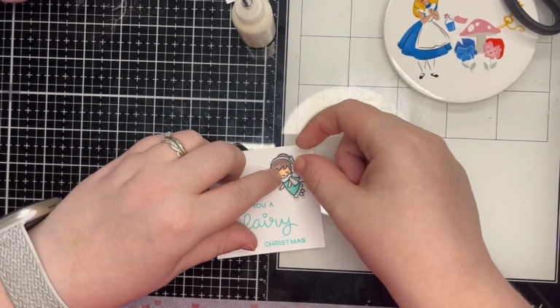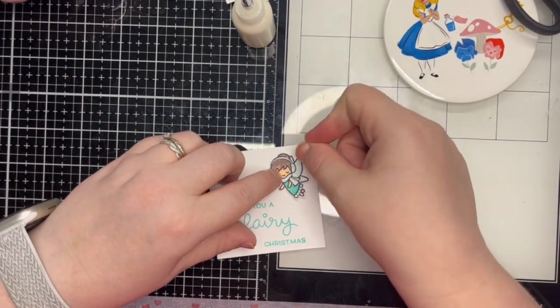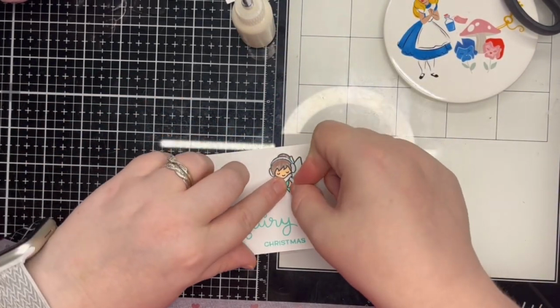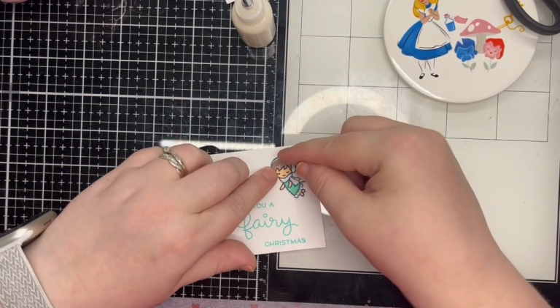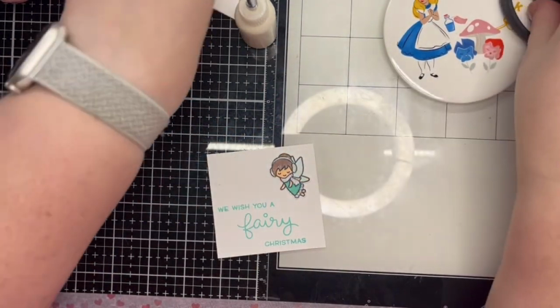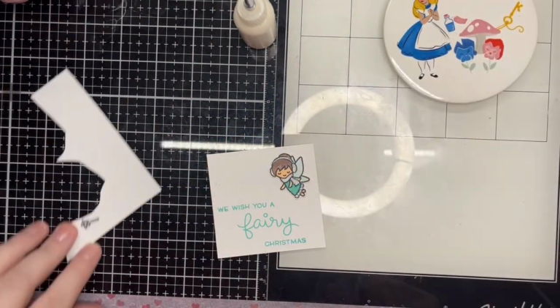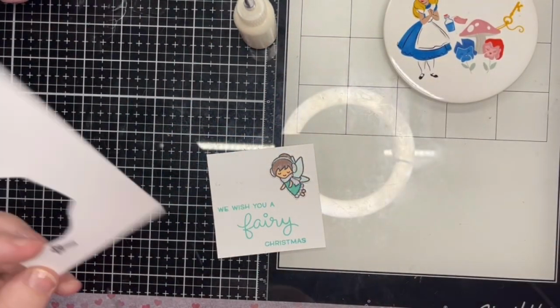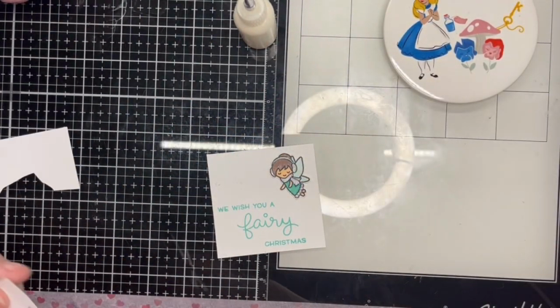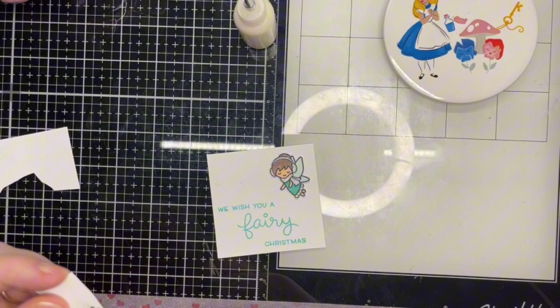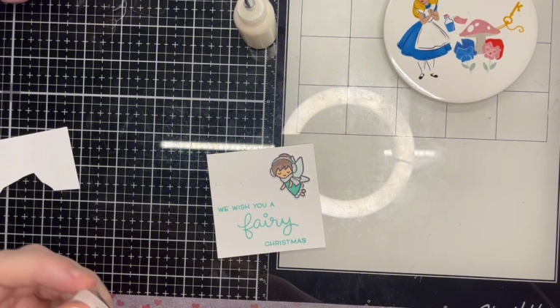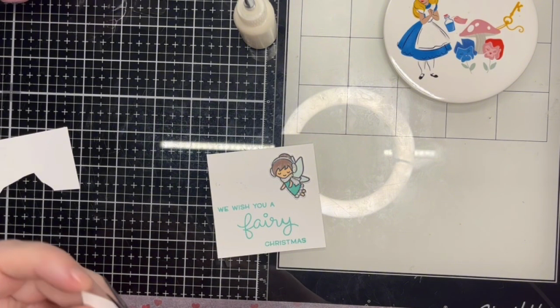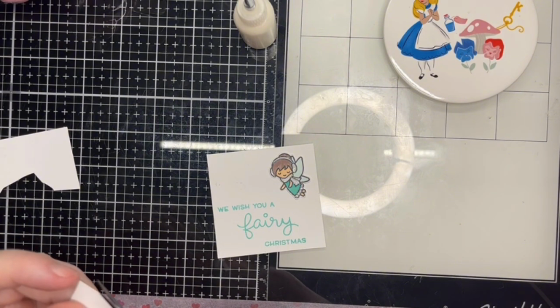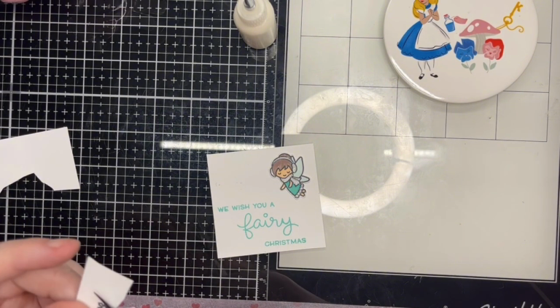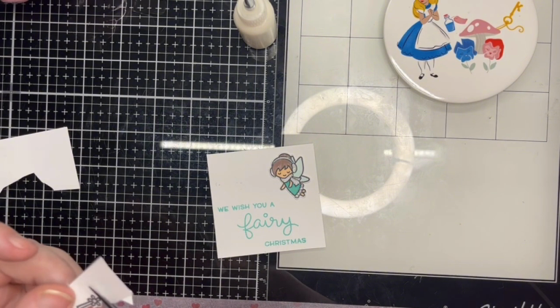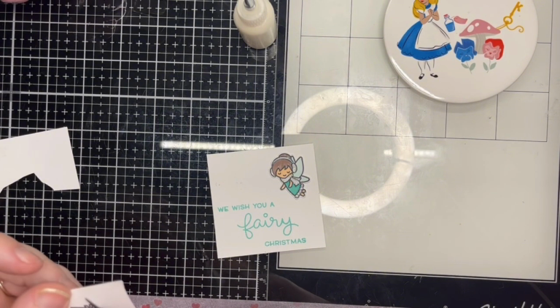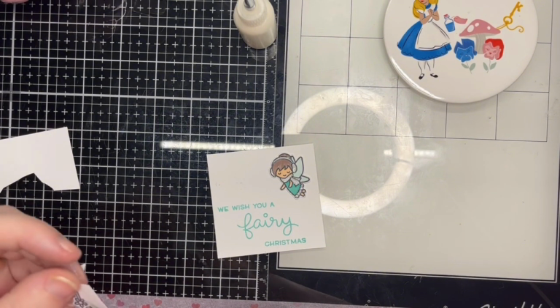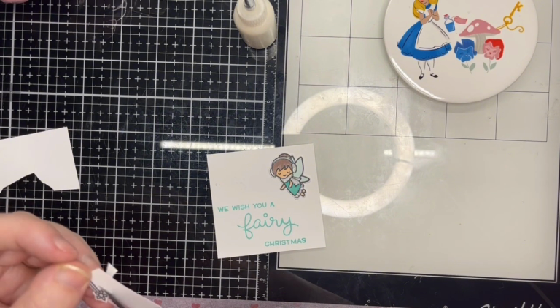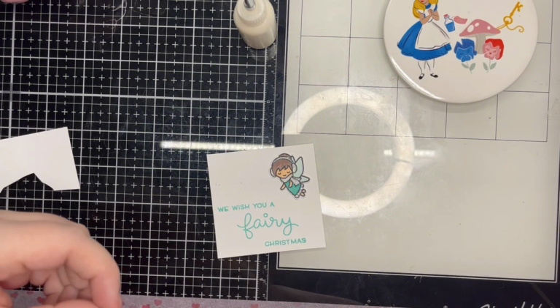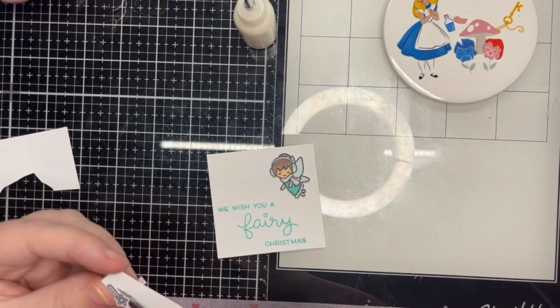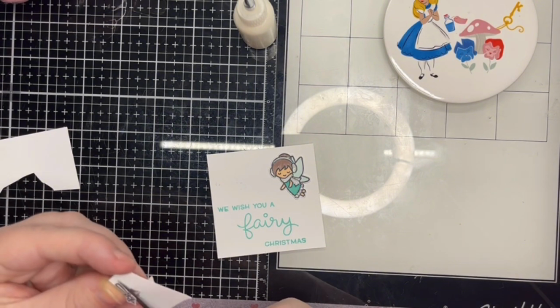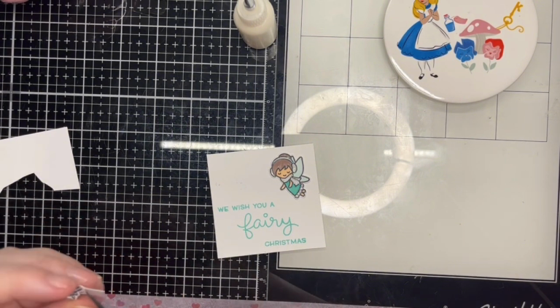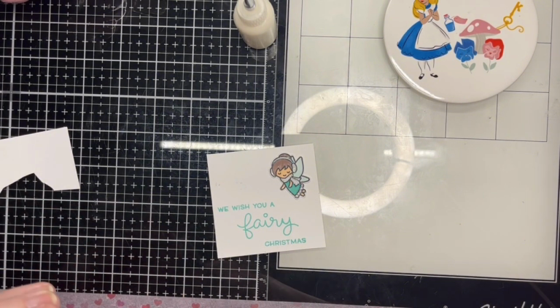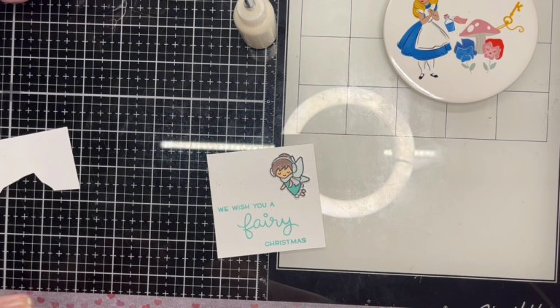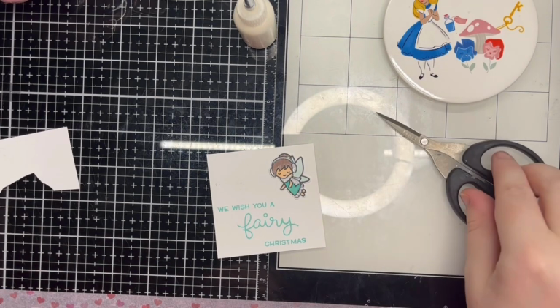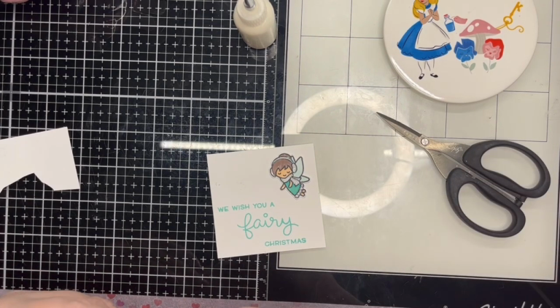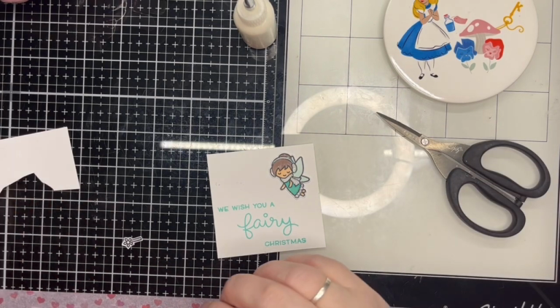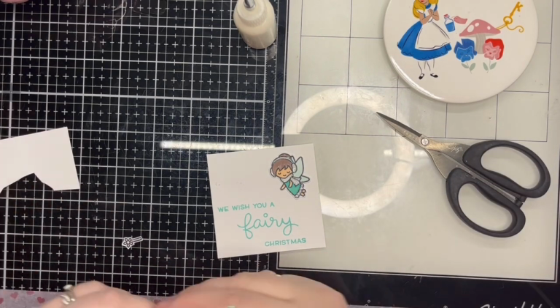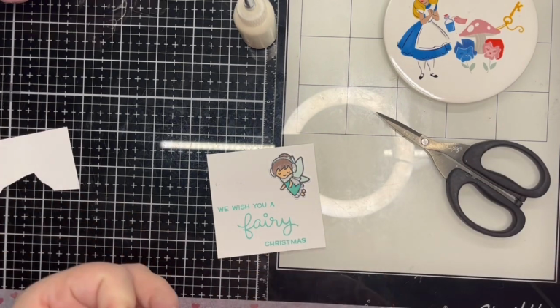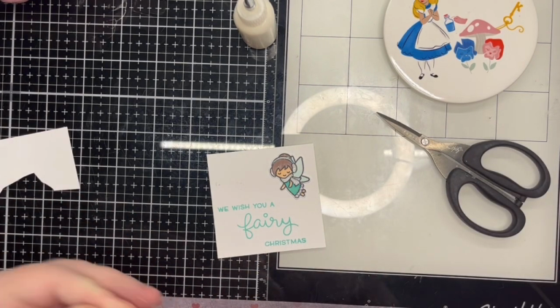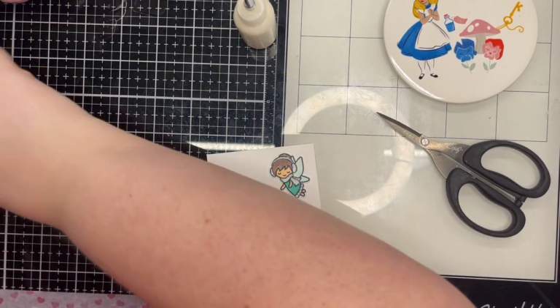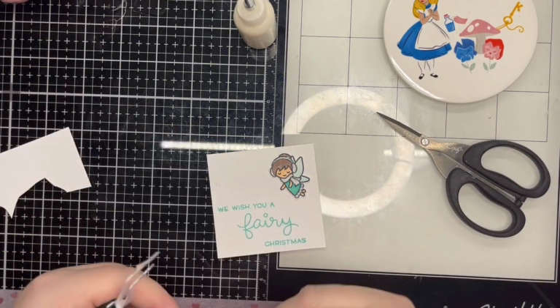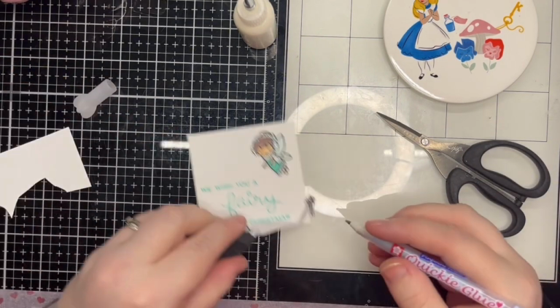Off screen I stamped my sentiment using Lawn Fawn Mermaid ink, as I thought black ink was a little bit harsh for this. I then attached my glittered fairy to the panel and also added a little glitter to her wand.